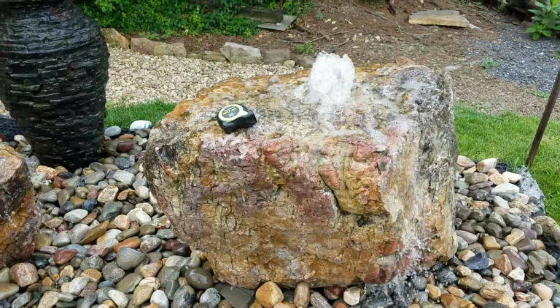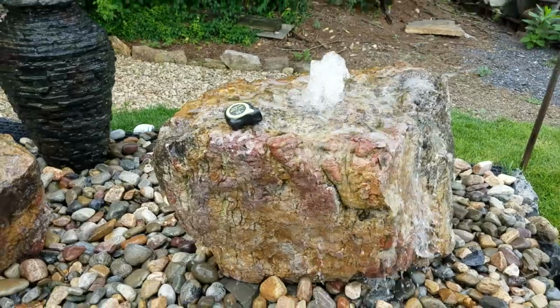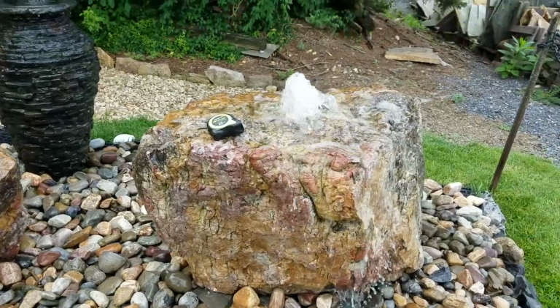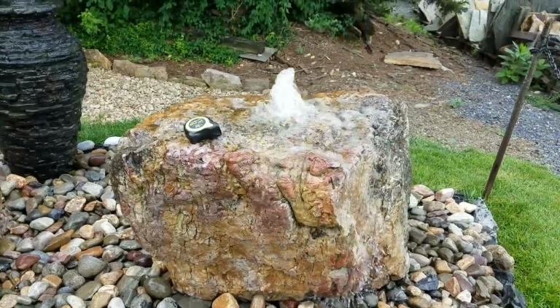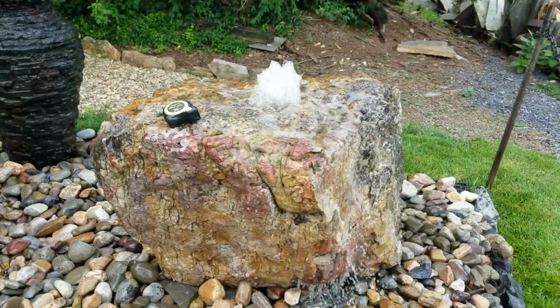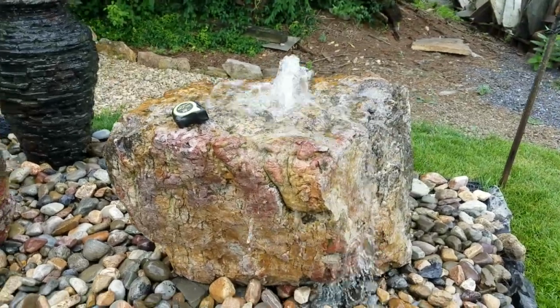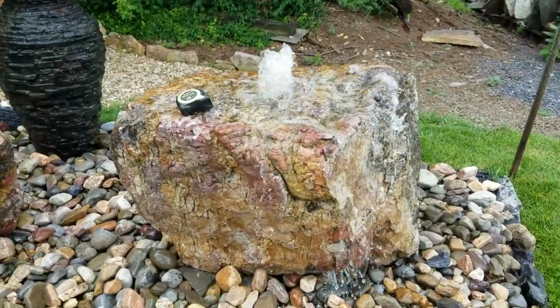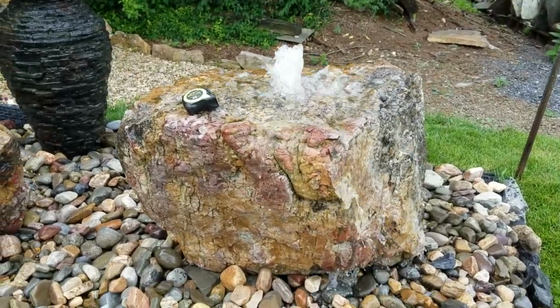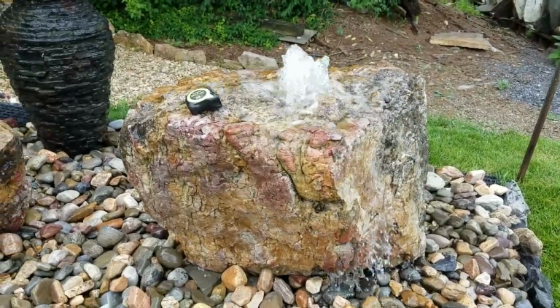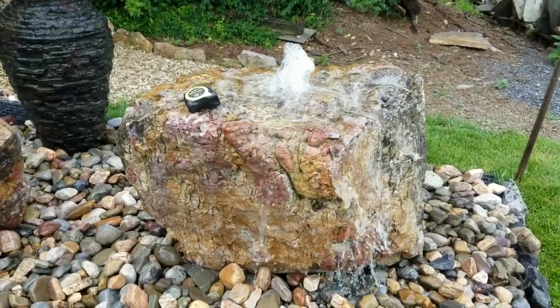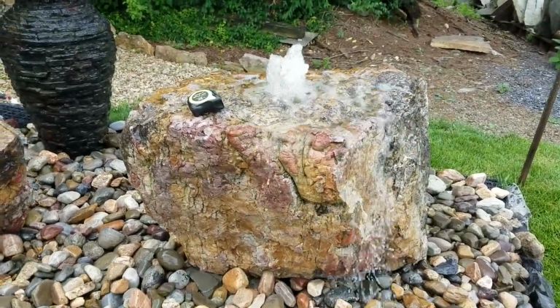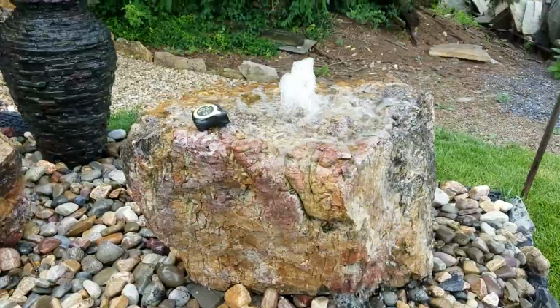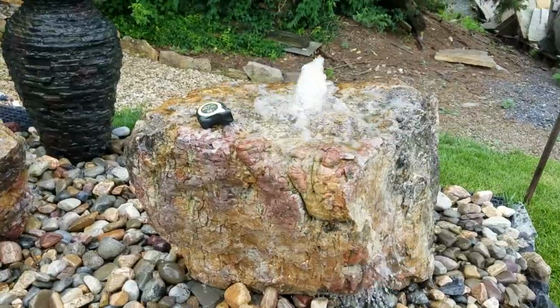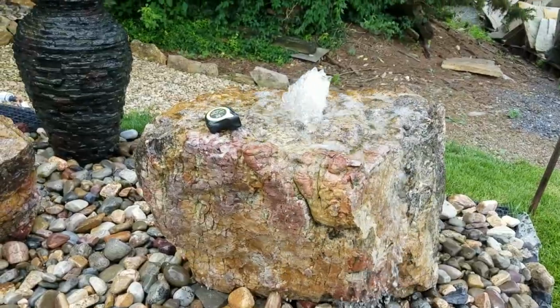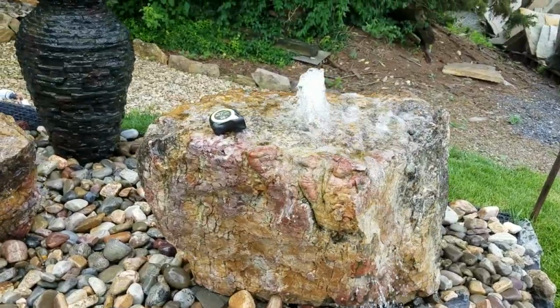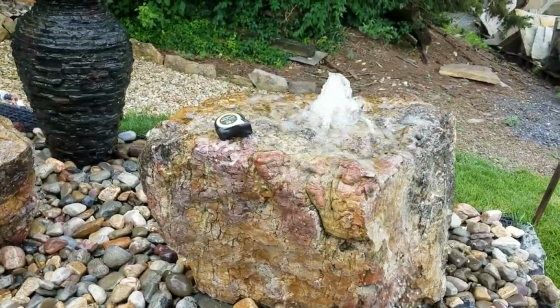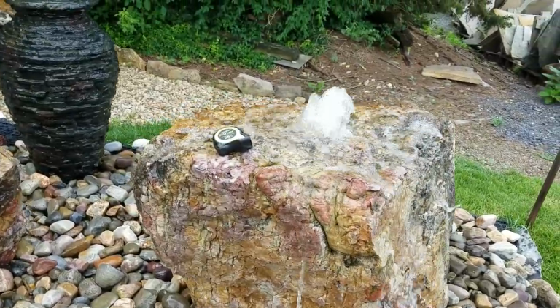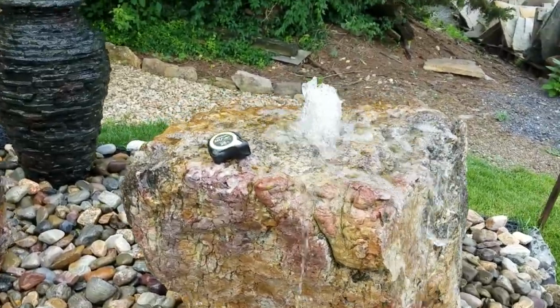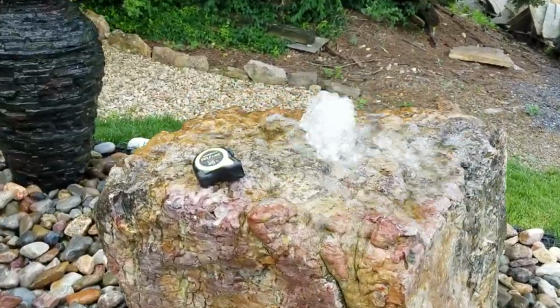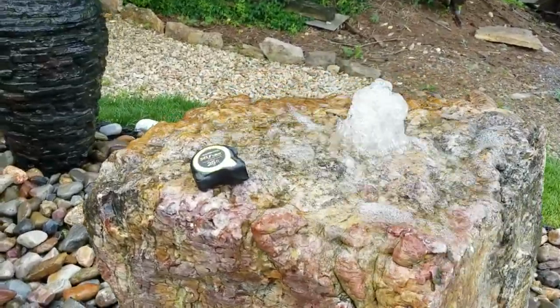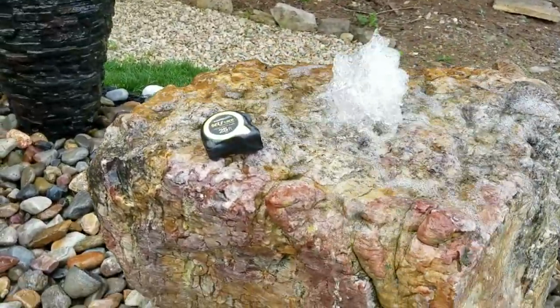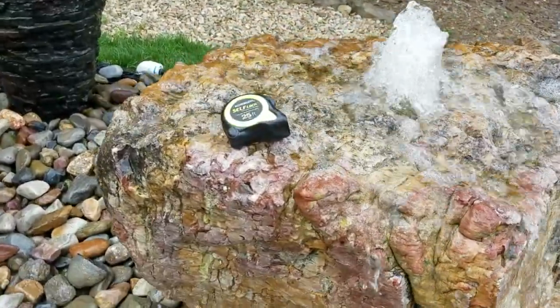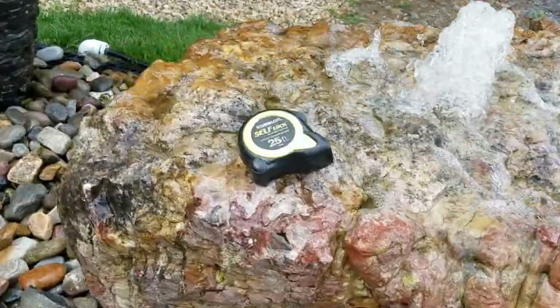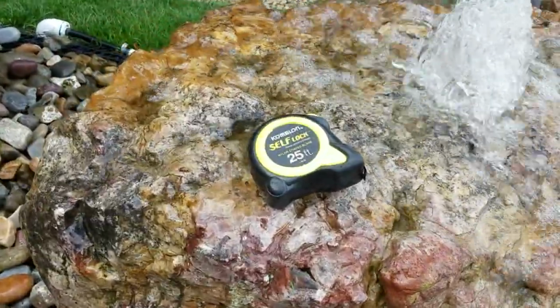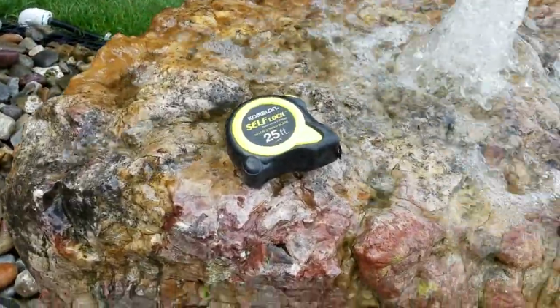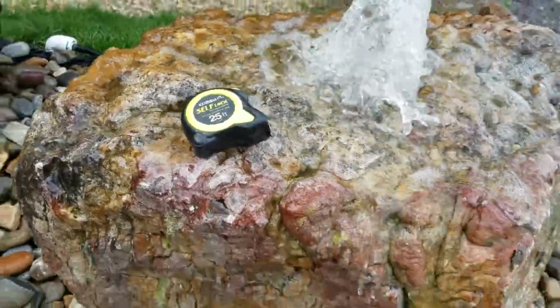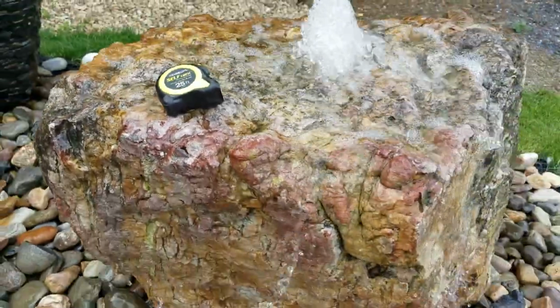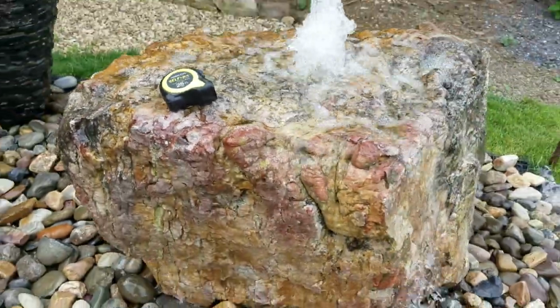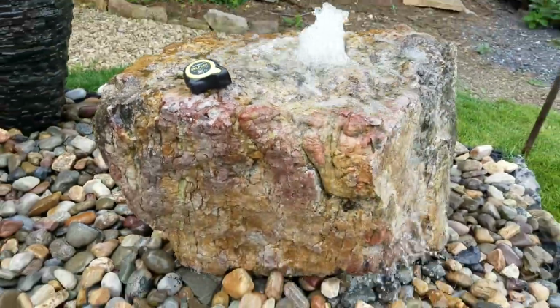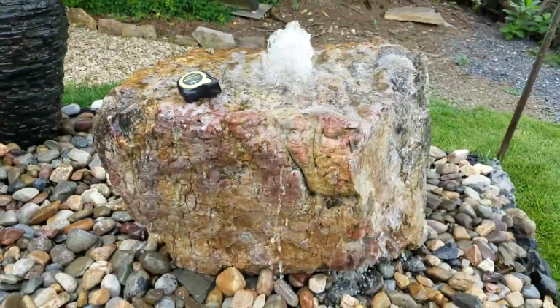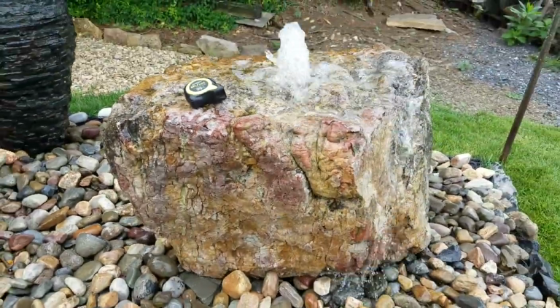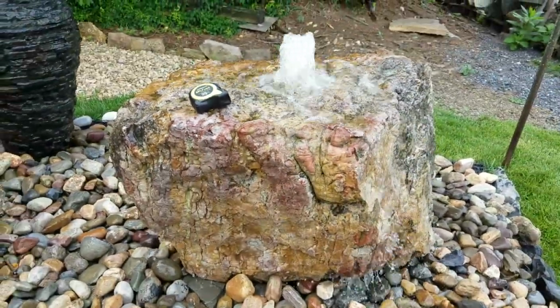I'm Kenny Lowry and today we're going to take a look at a natural boulder. I wanted to show you the colors in this, and I did put a scale in there so you could see the size — it's a 25-foot scale, so you'll be able to get a good sense of it.